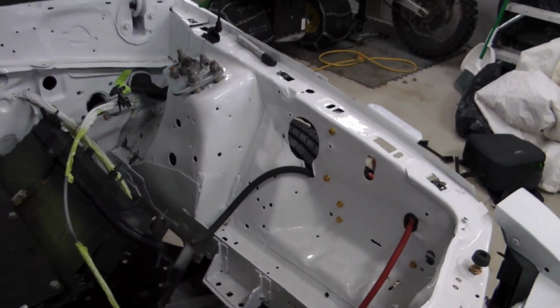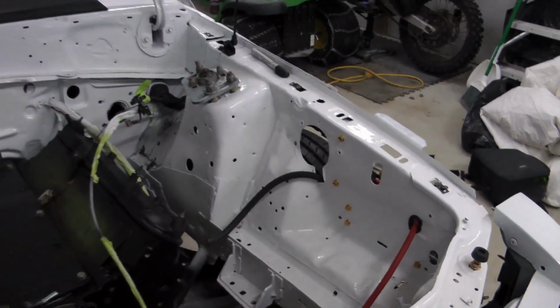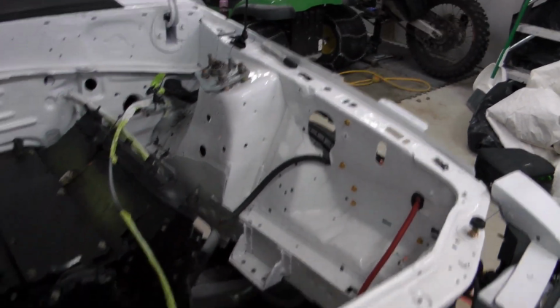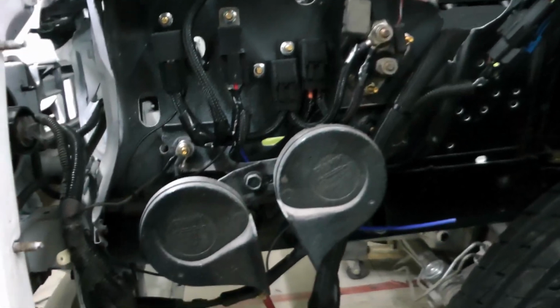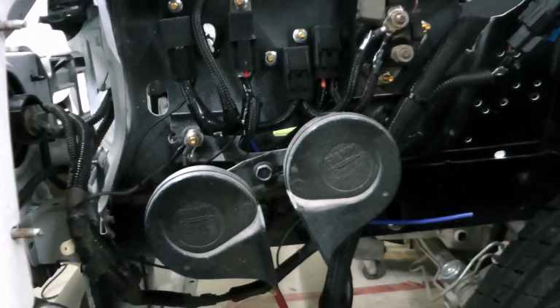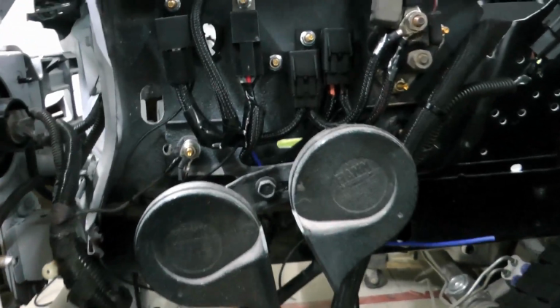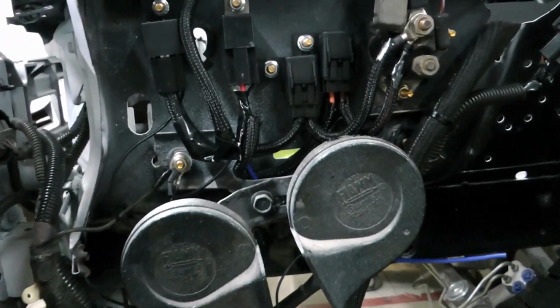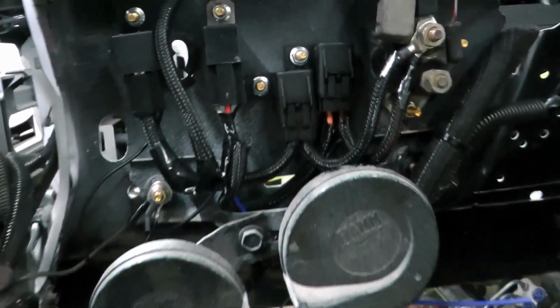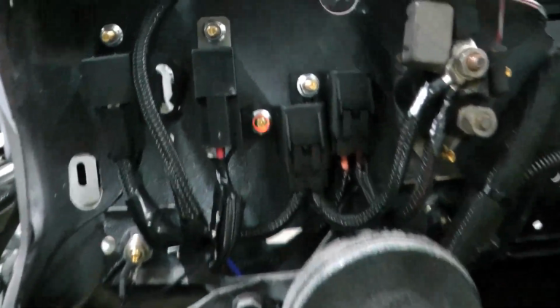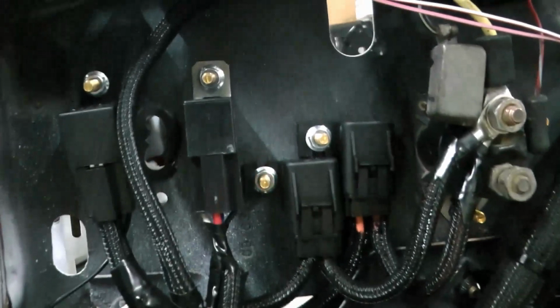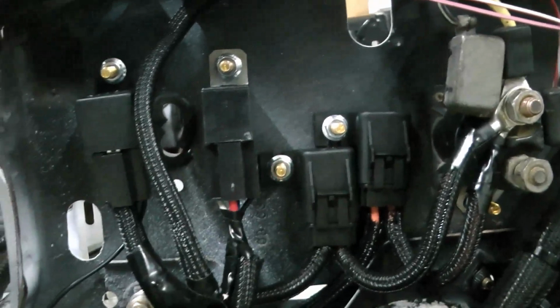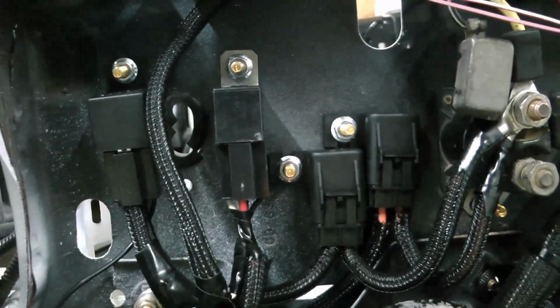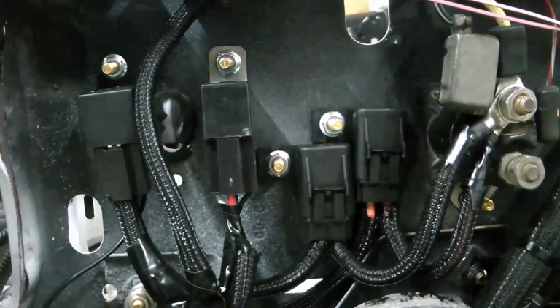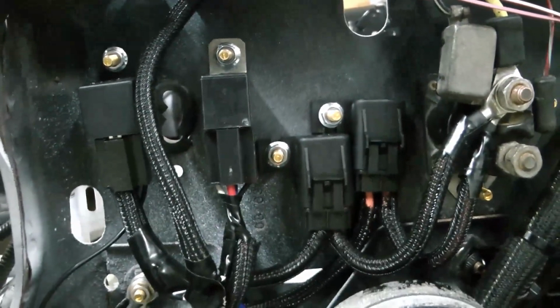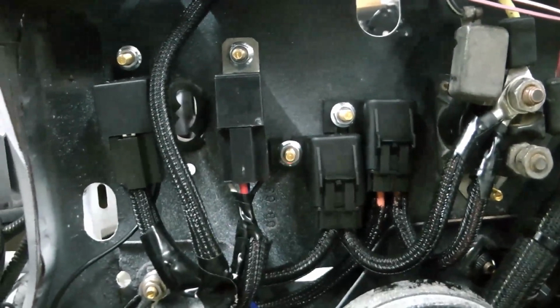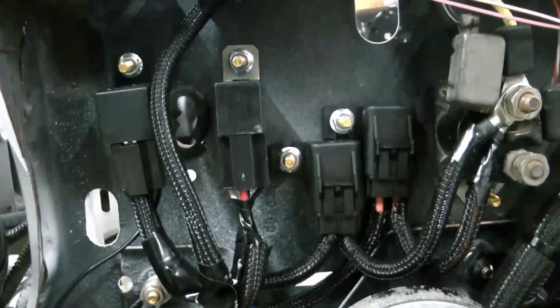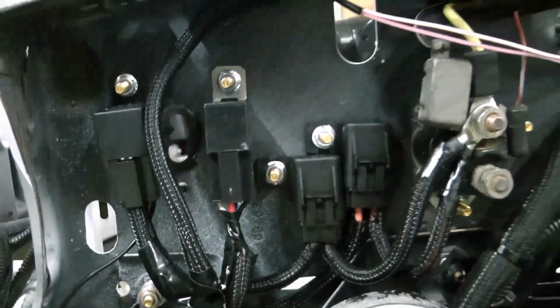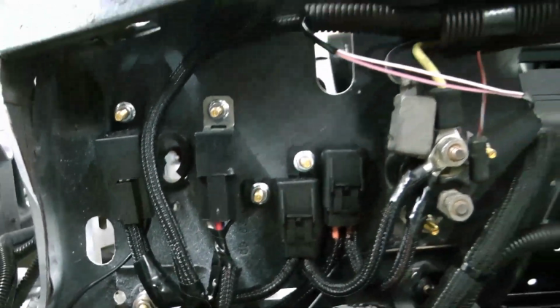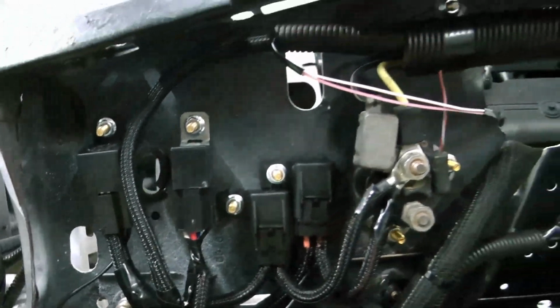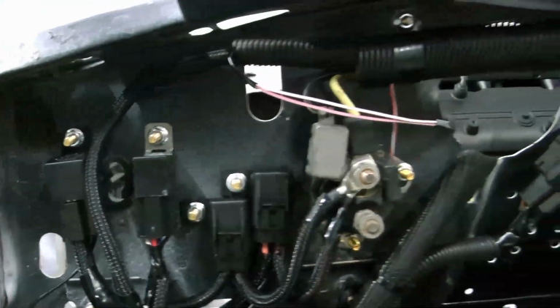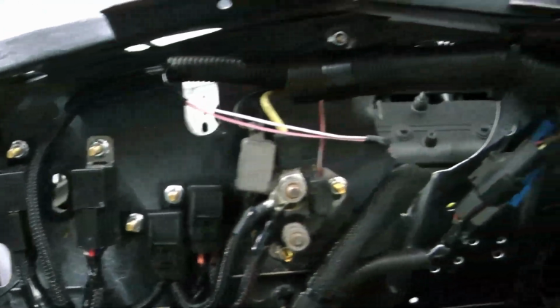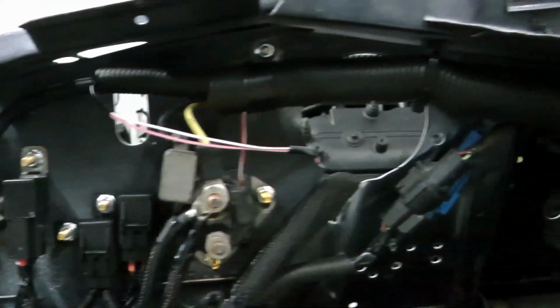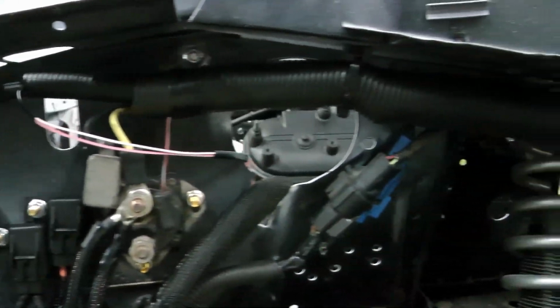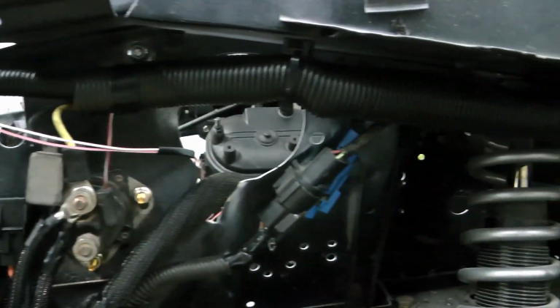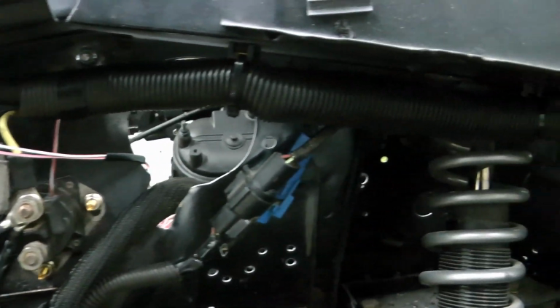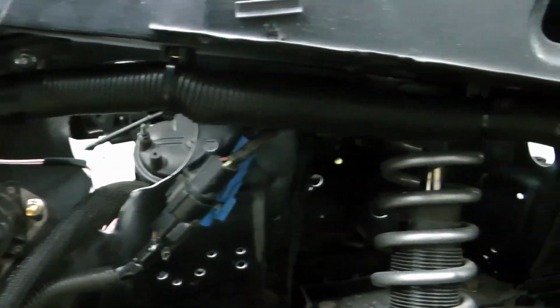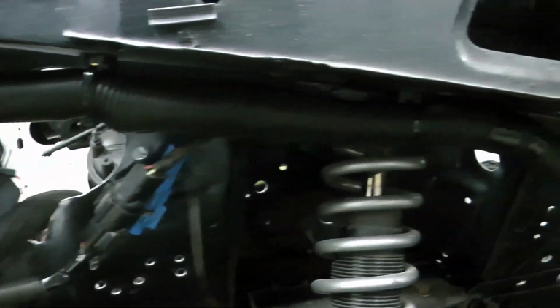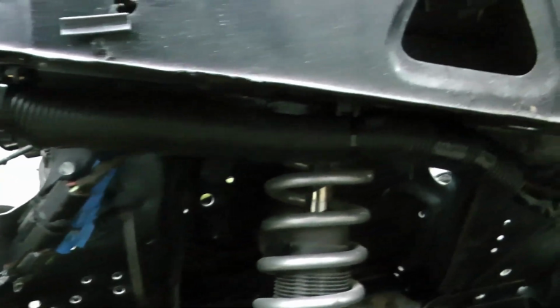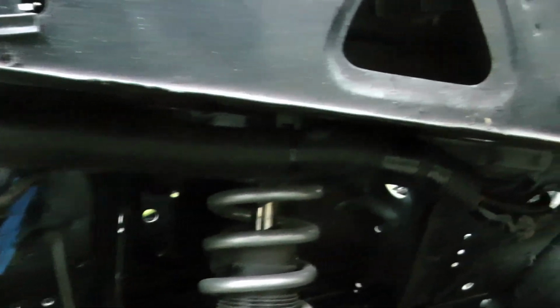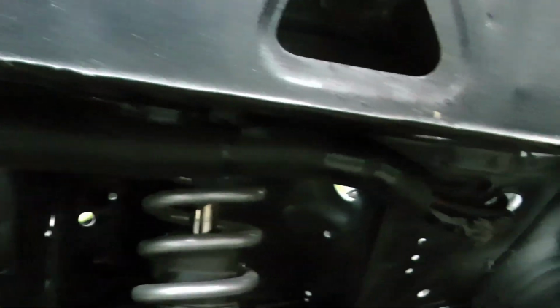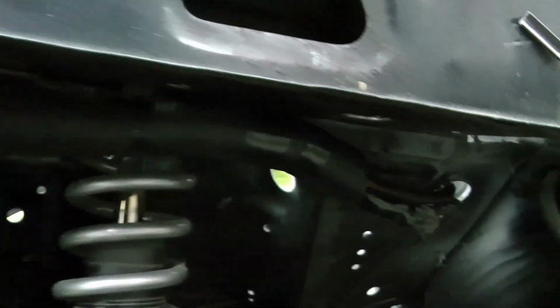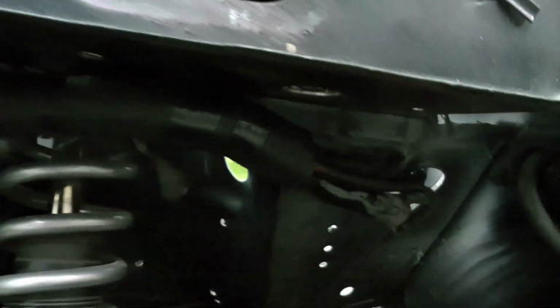Here's the final product. The two relays at the front are for the fan and fuel pump, and those get controlled by the computer, so I run two little wires back inside the car for those.